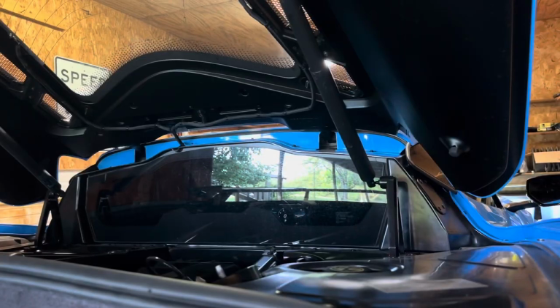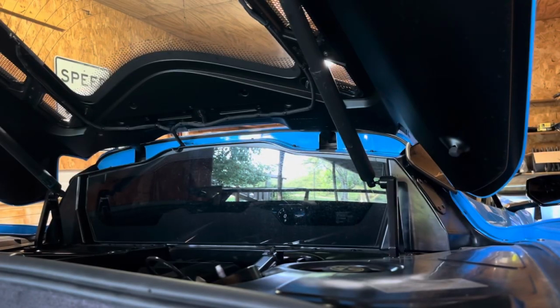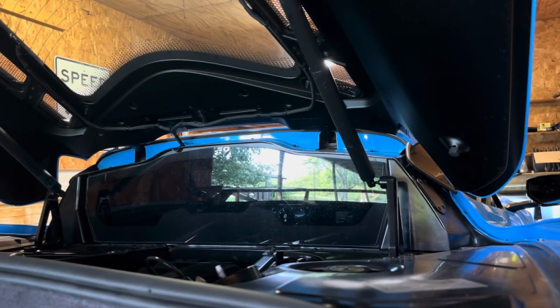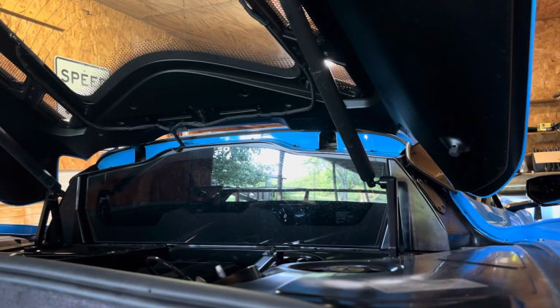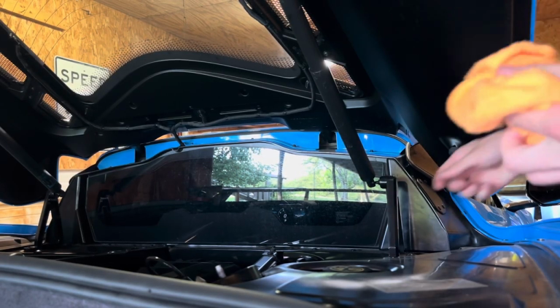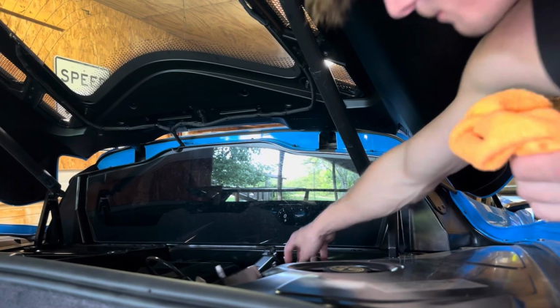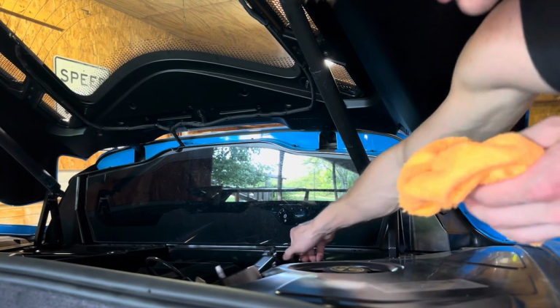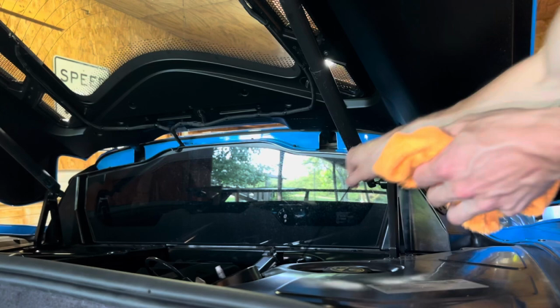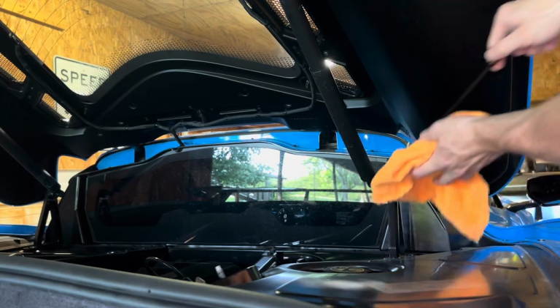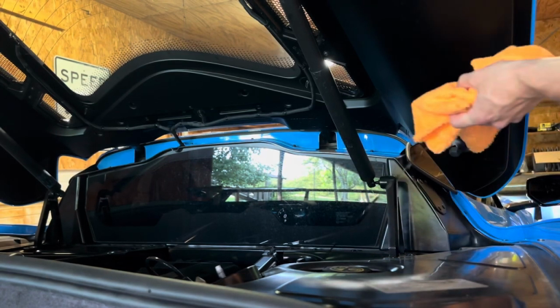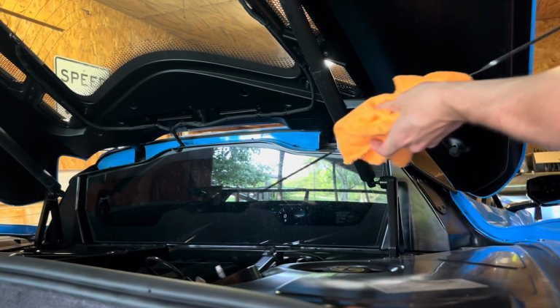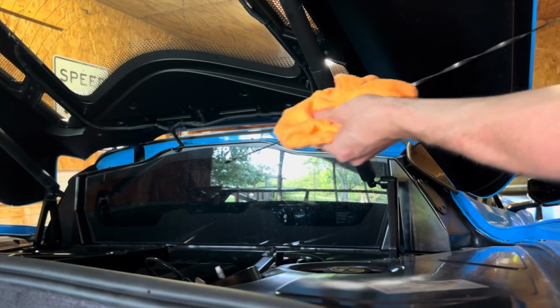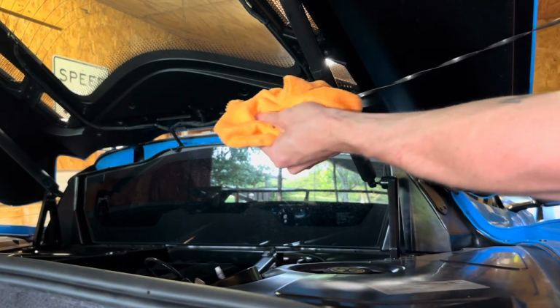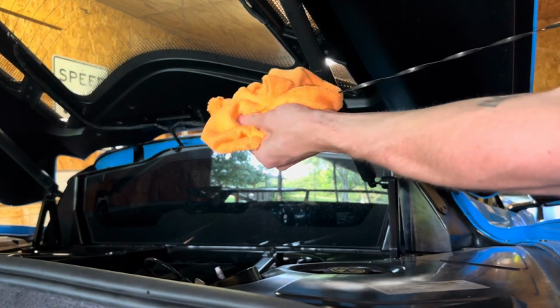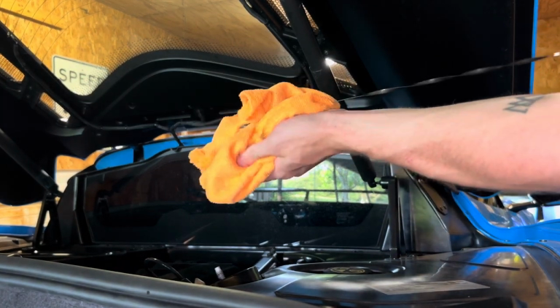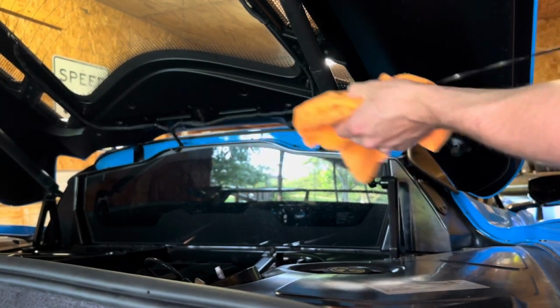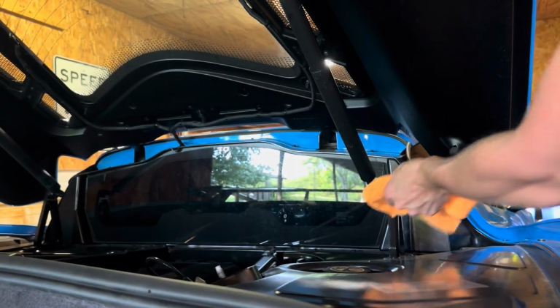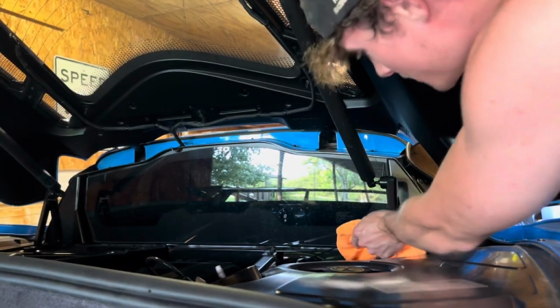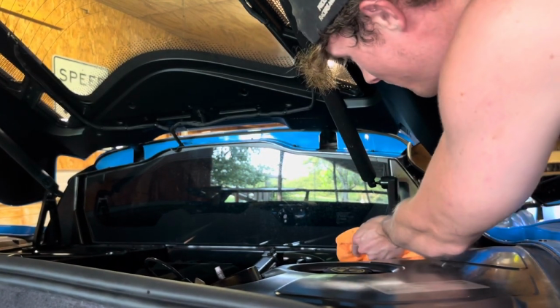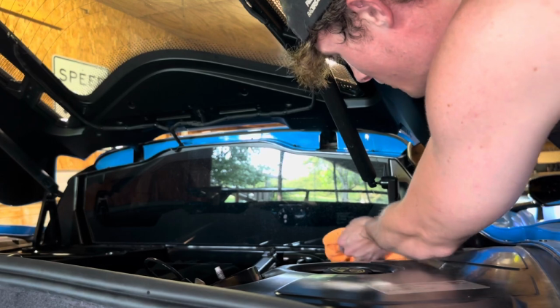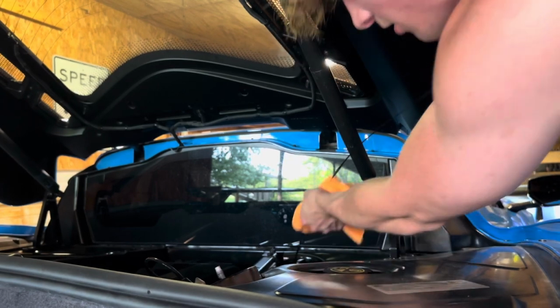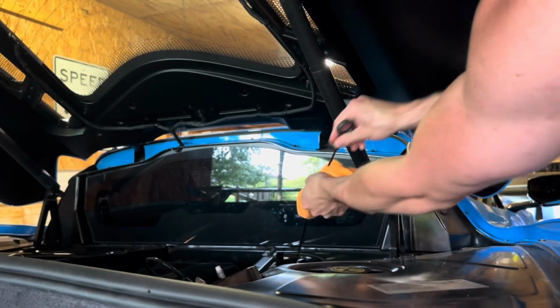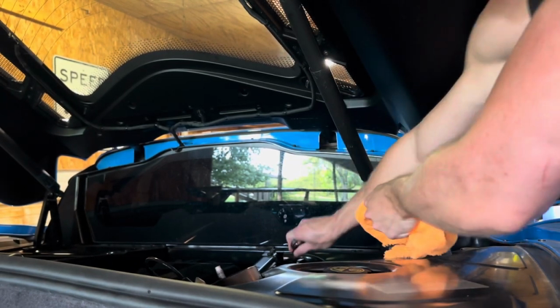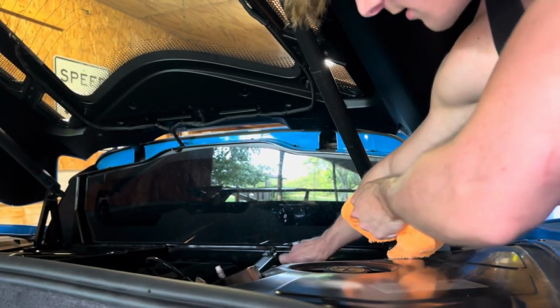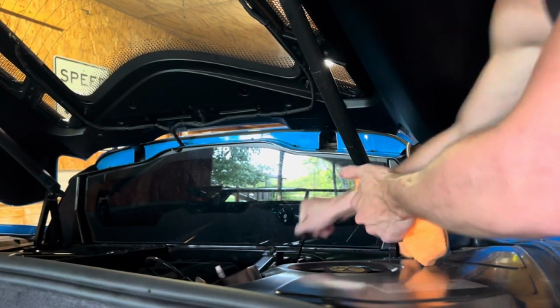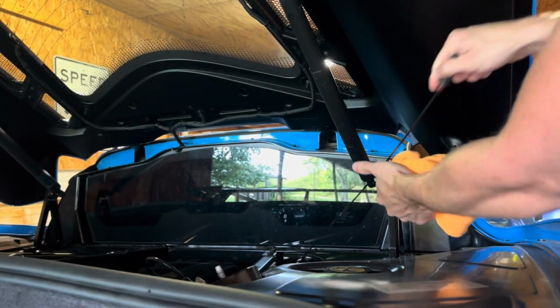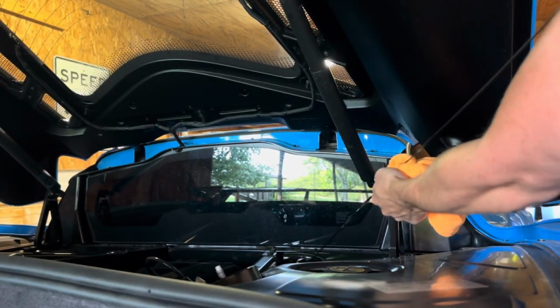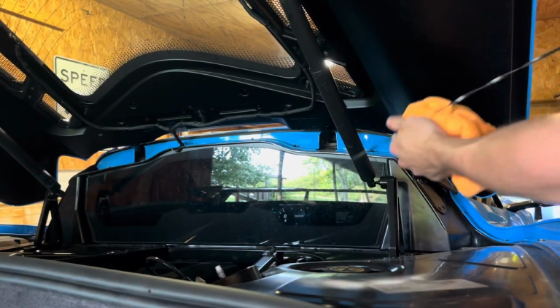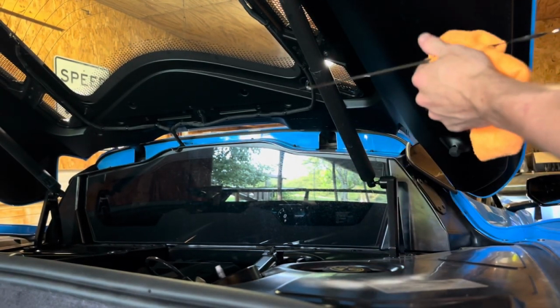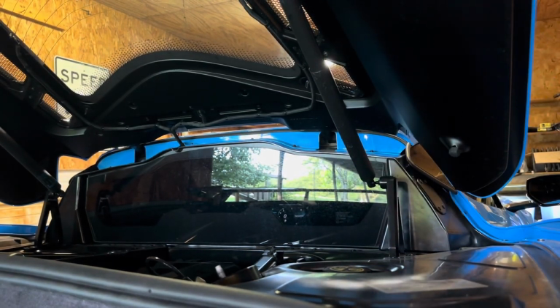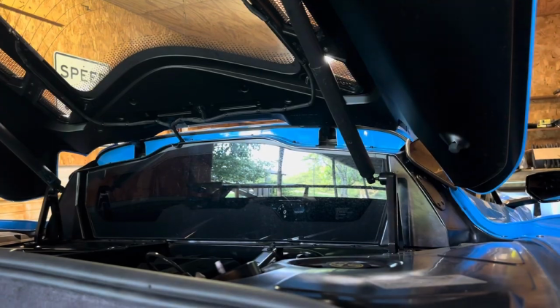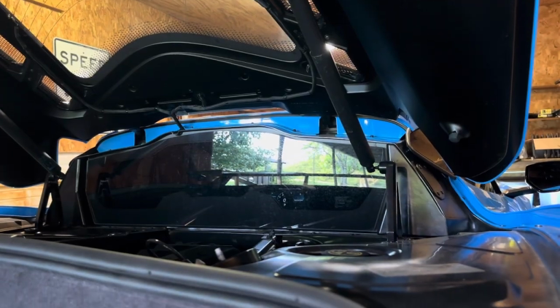Hopefully the camera will stay put while we do this. We basically just pull the dipstick out, take your microfiber and wipe off all the old oil, shove it back up in the hole, and then pull it back out.